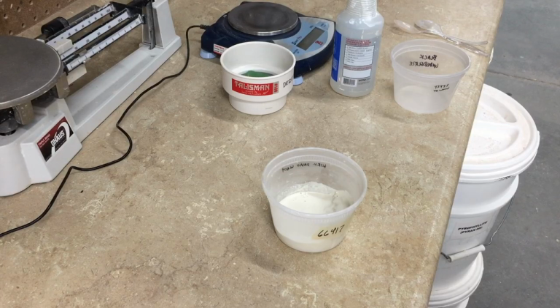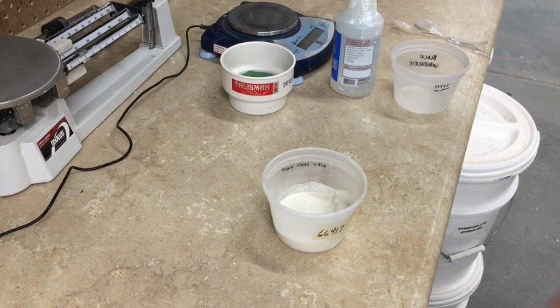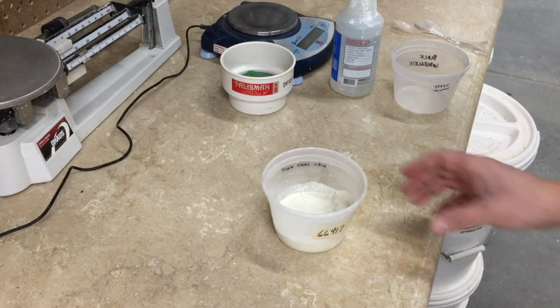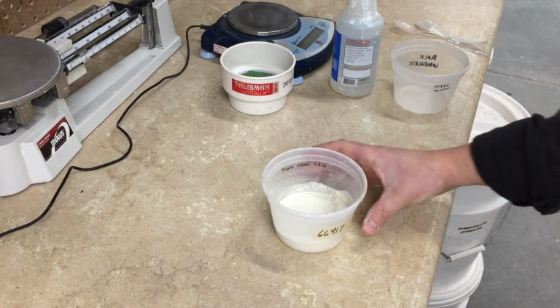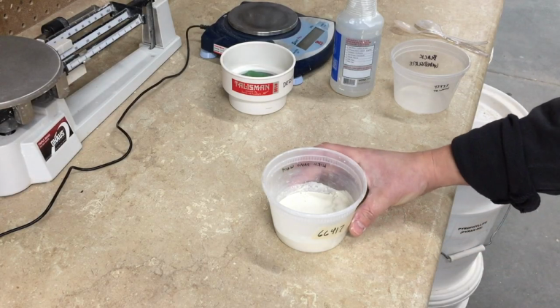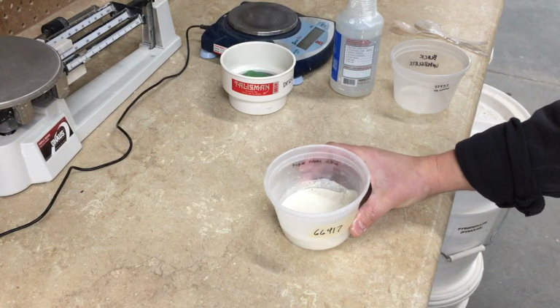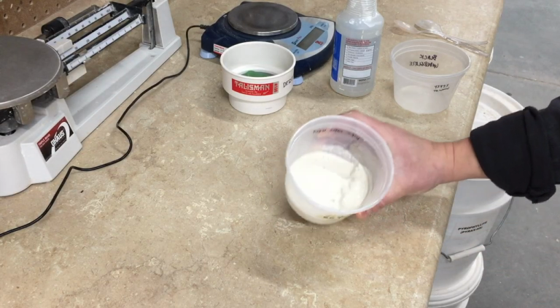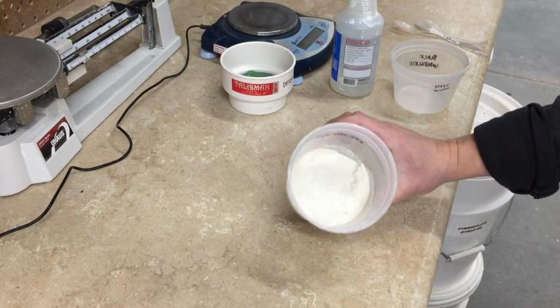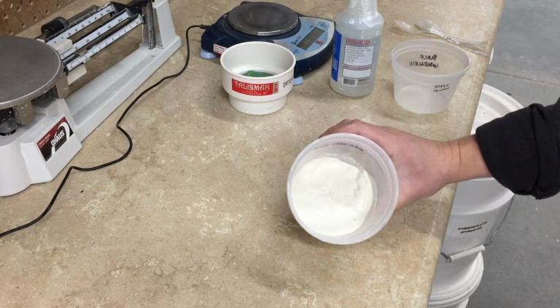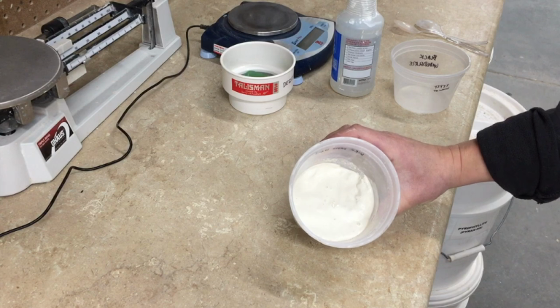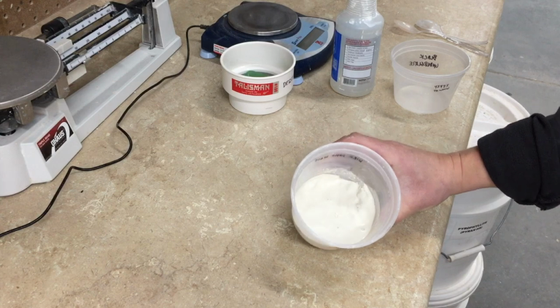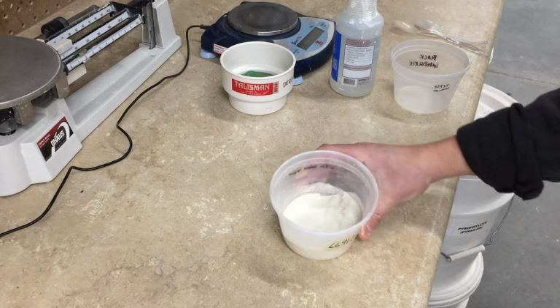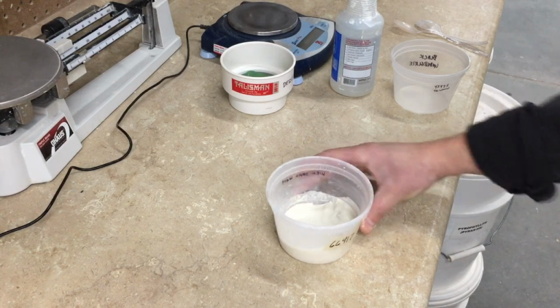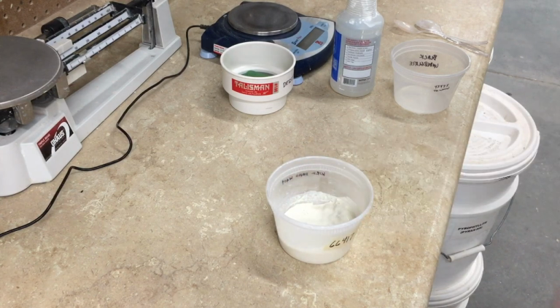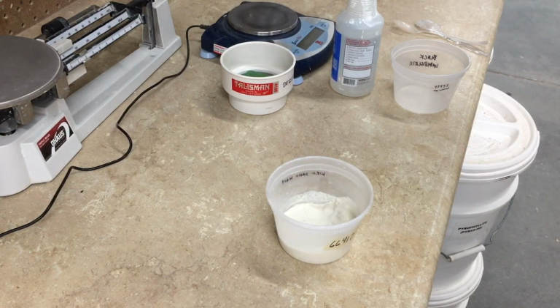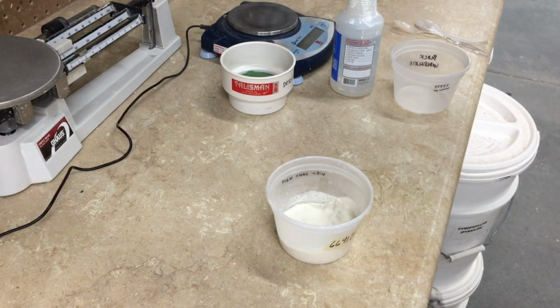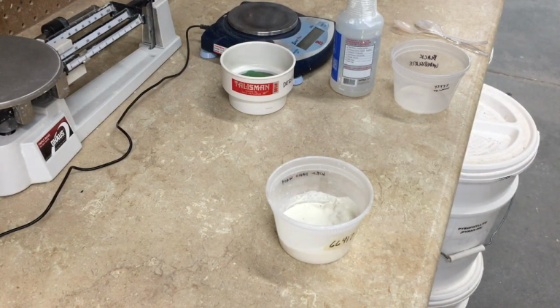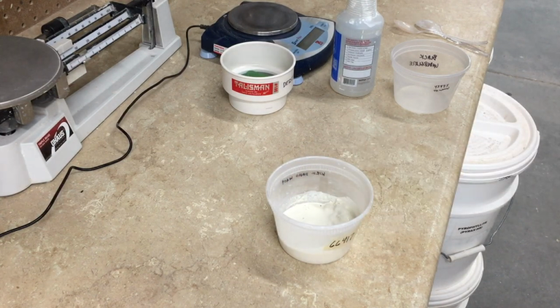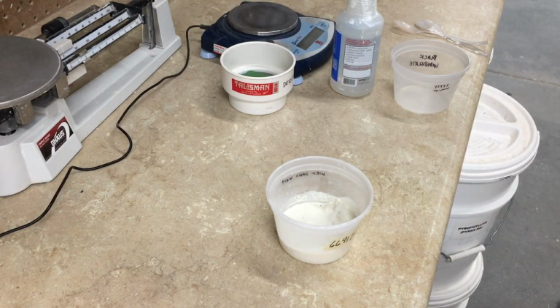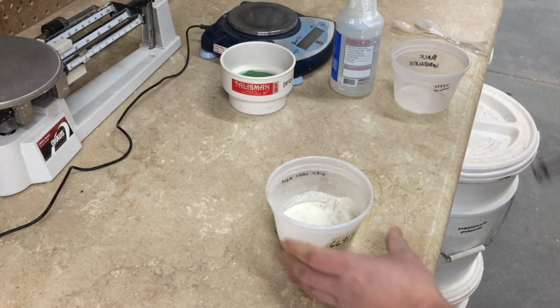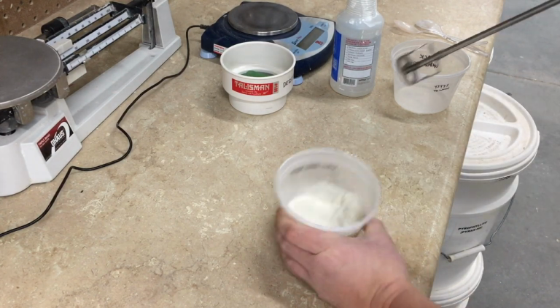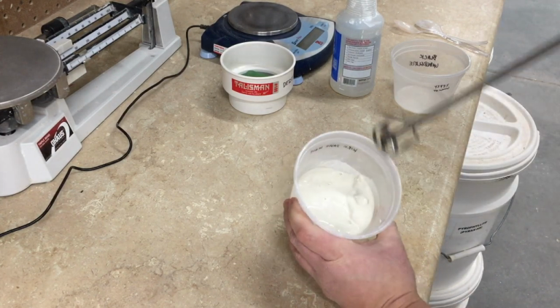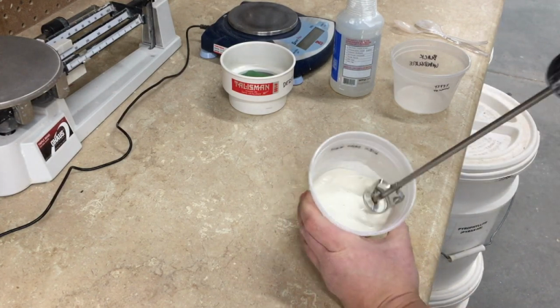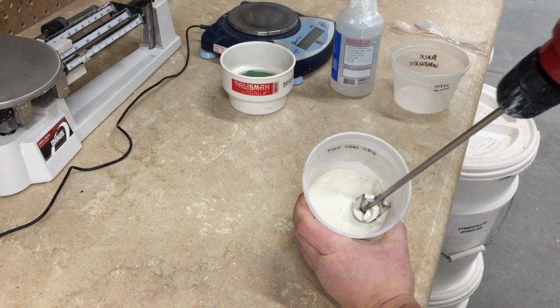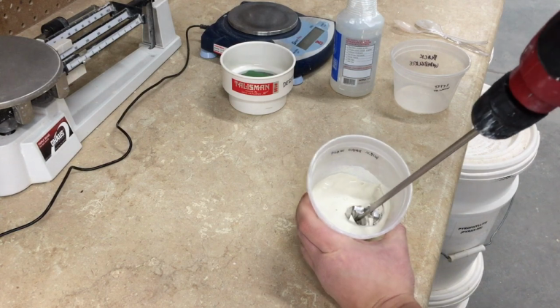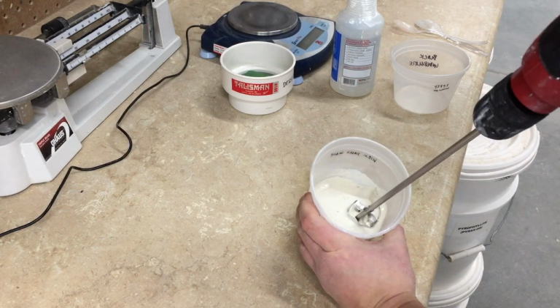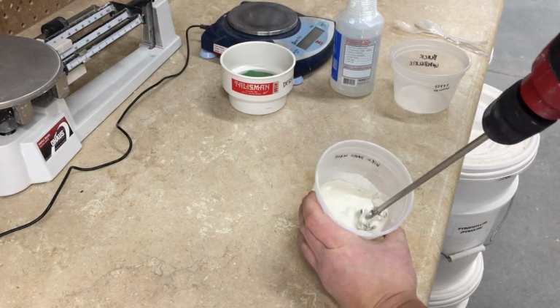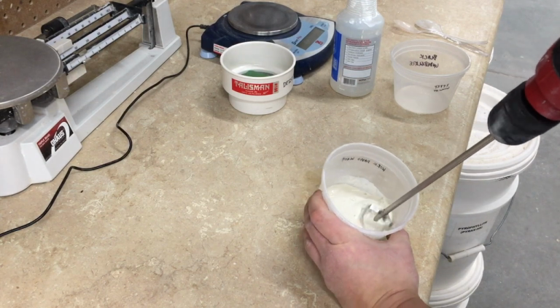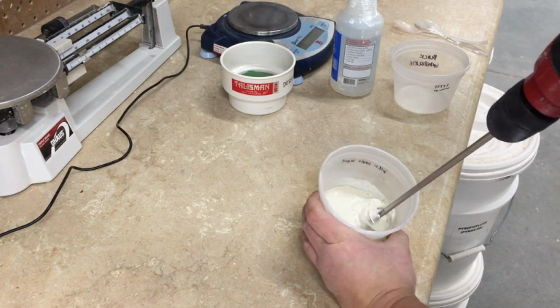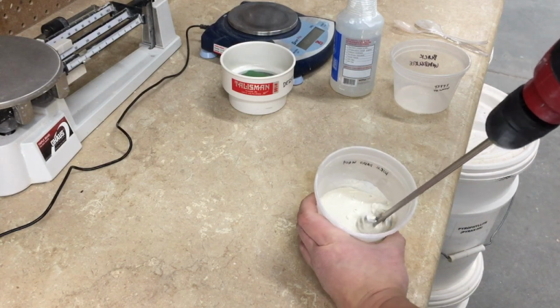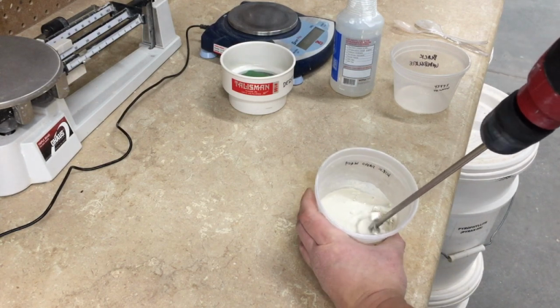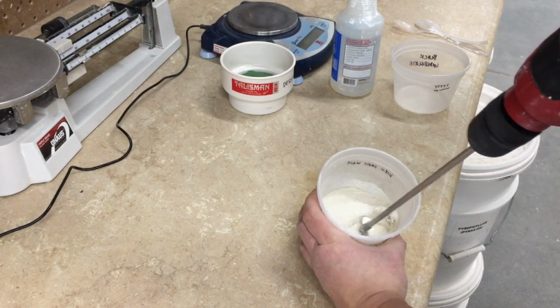Once you've mixed up your test batch of glaze, add about 40-50% water by weight. Then ideally let it sit for 10 minutes or more to allow the materials to absorb the water. Now you're ready to mix.